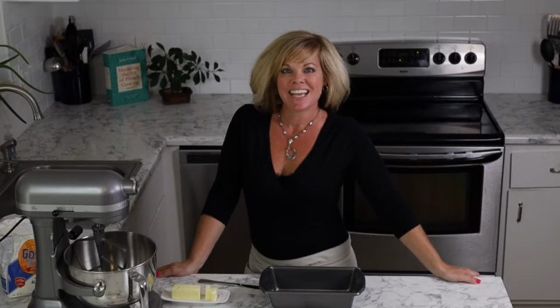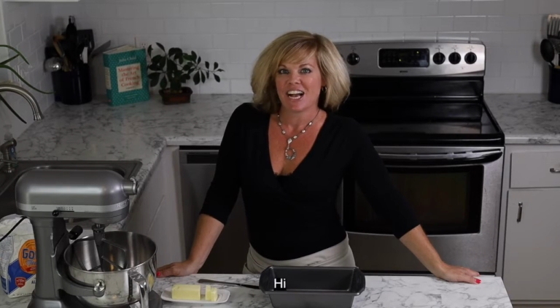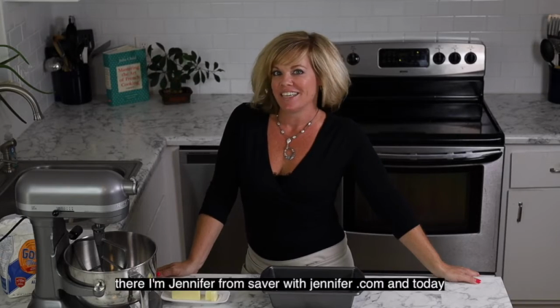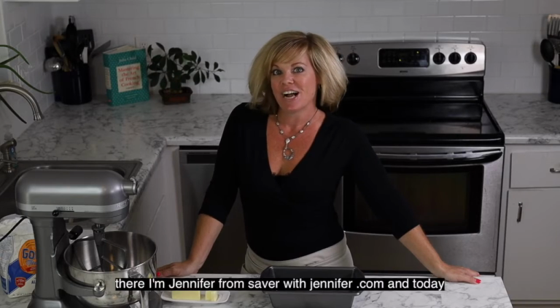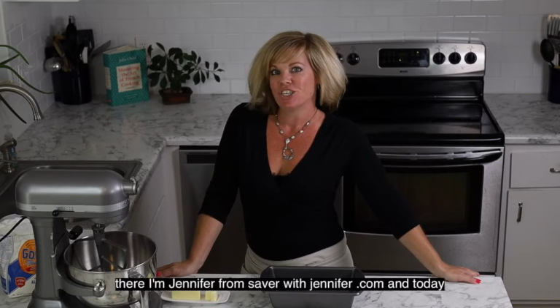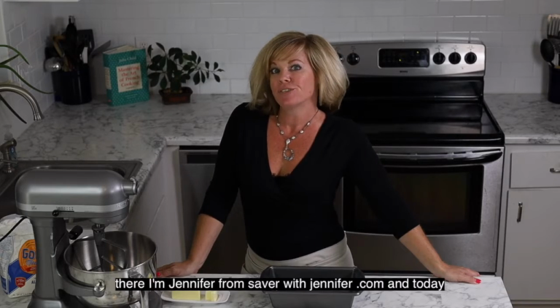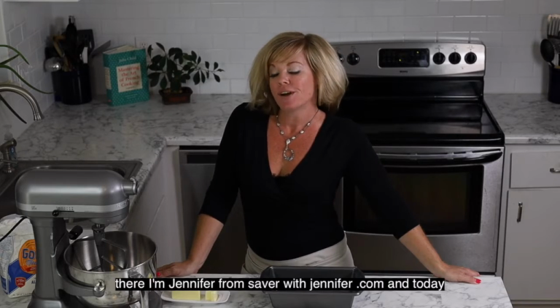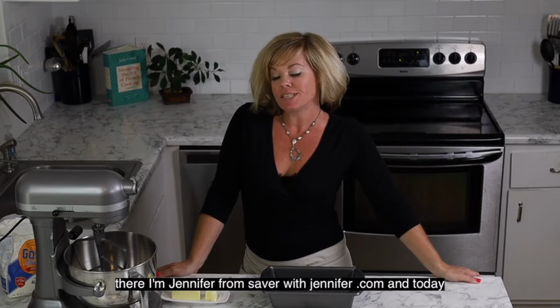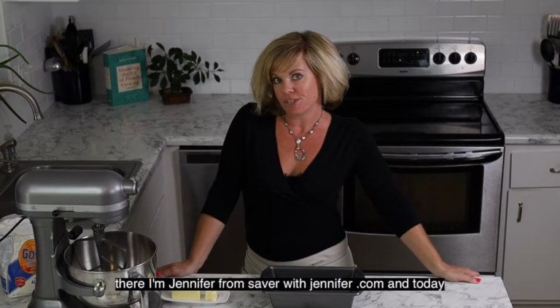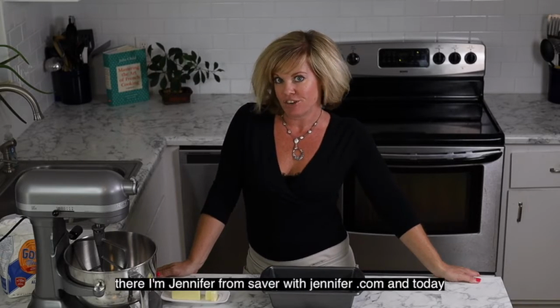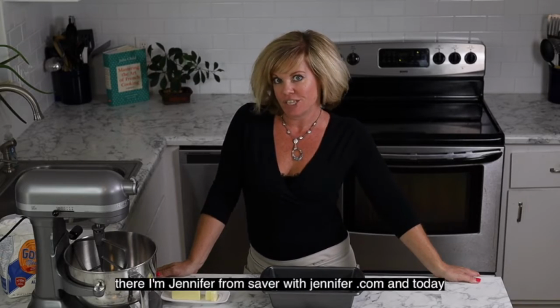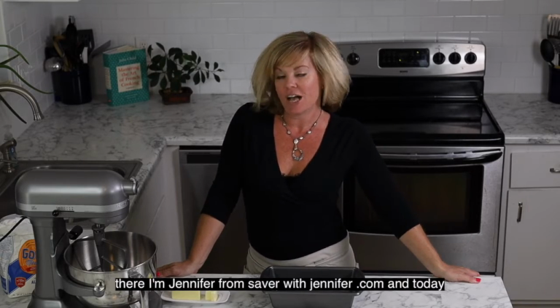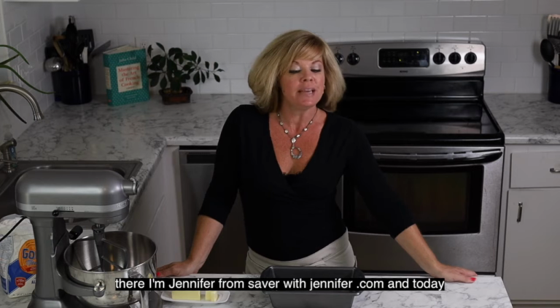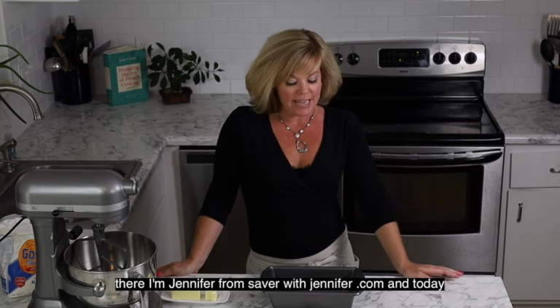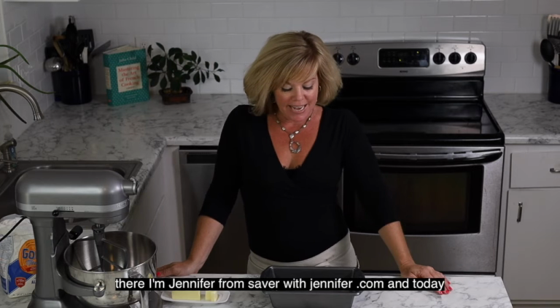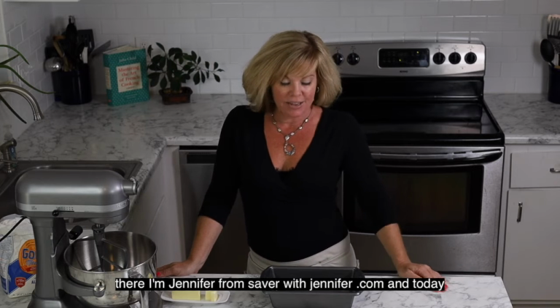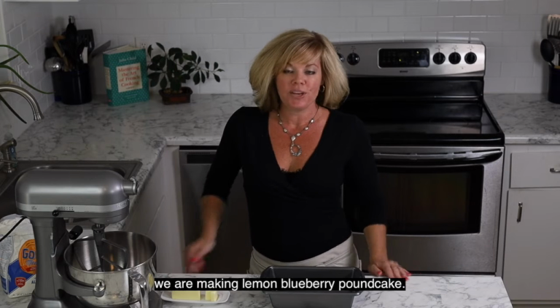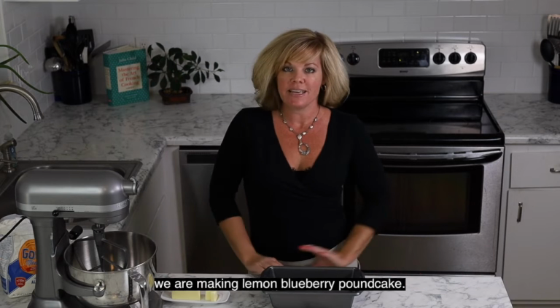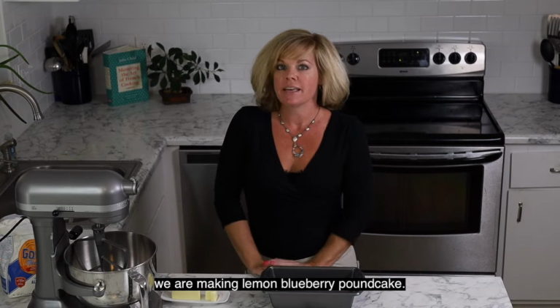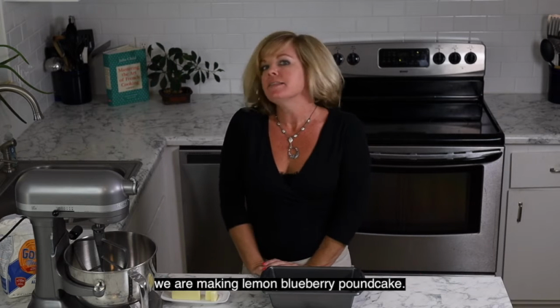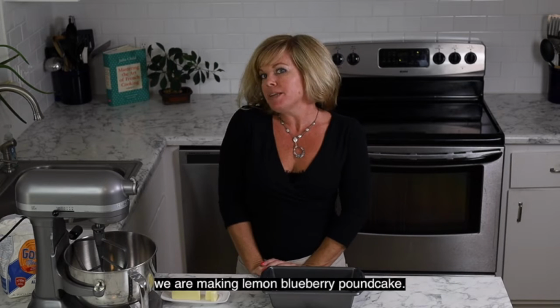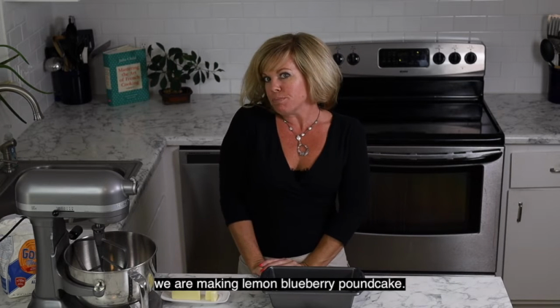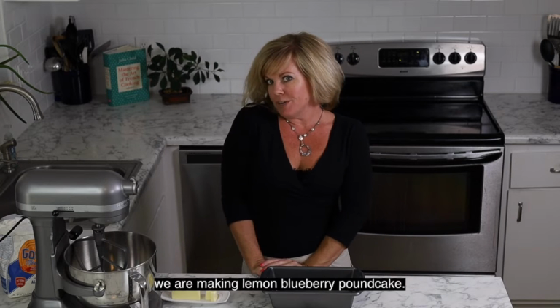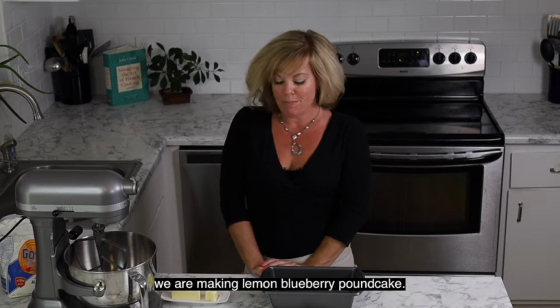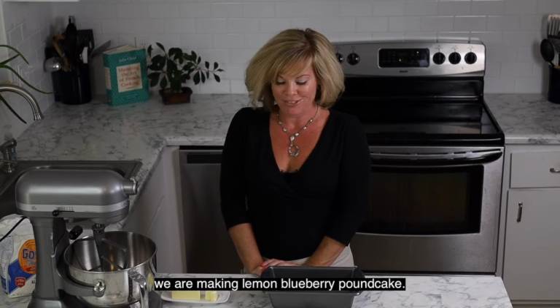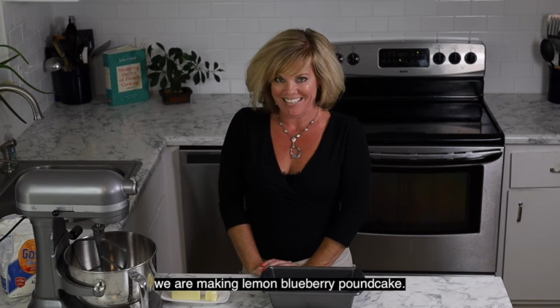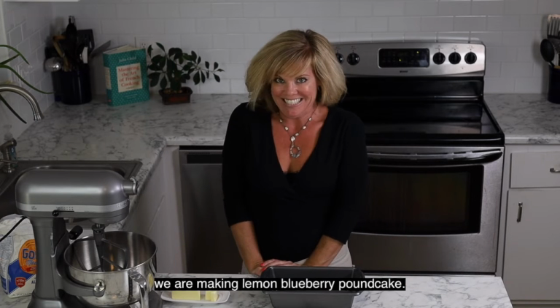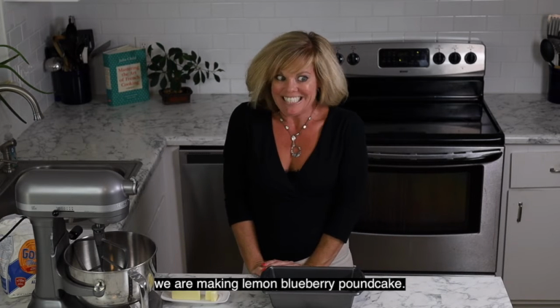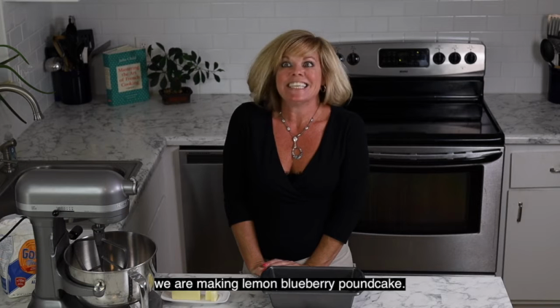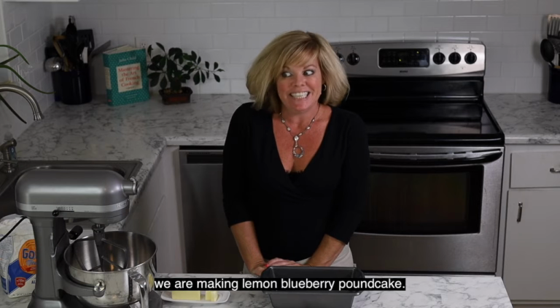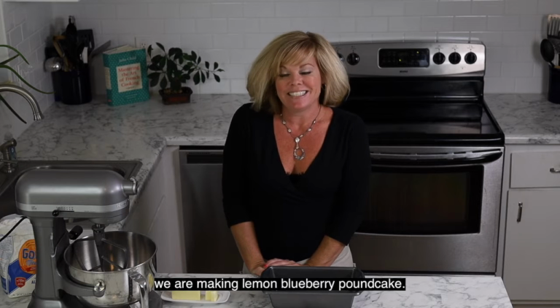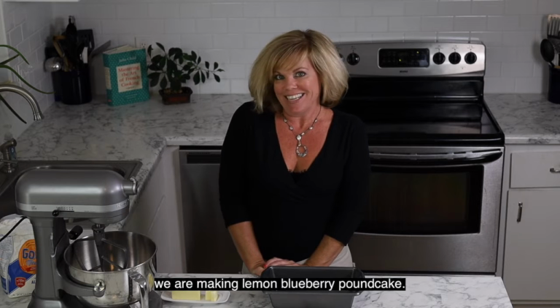Hi there, I'm Jennifer from savorwithjennifer.com and today we are making lemon blueberry pound cake. It's a delight.